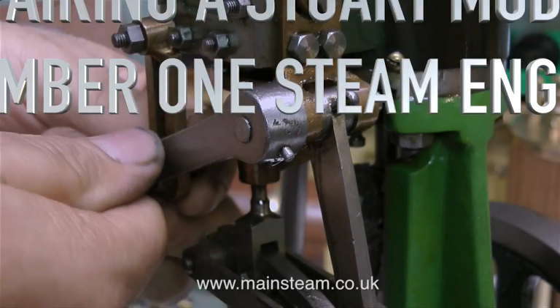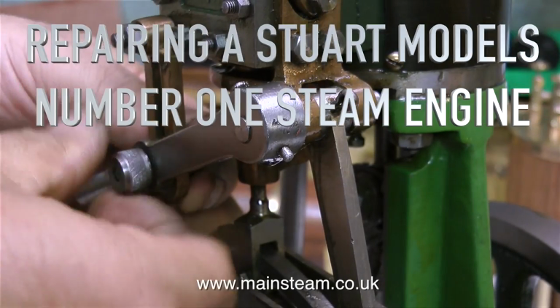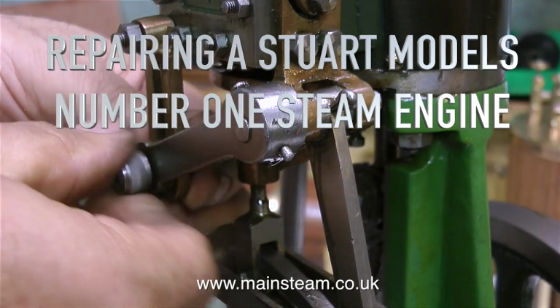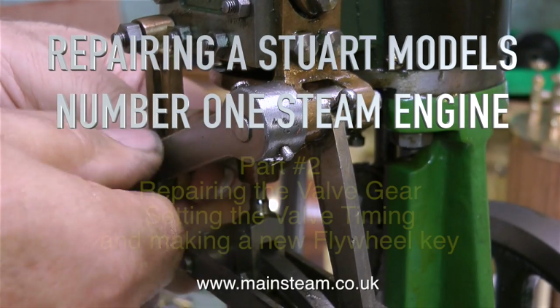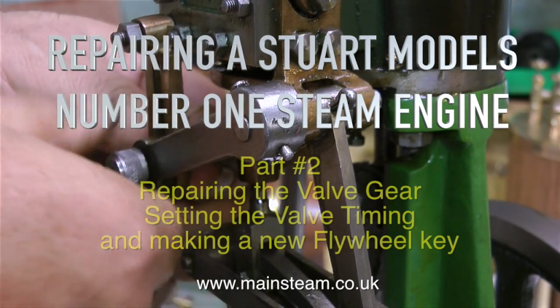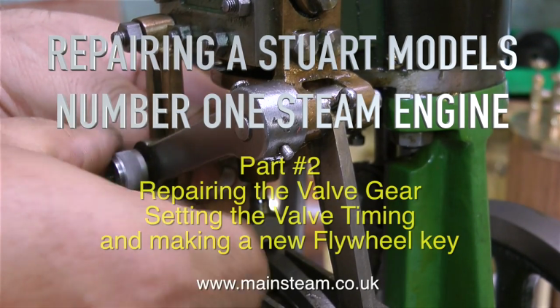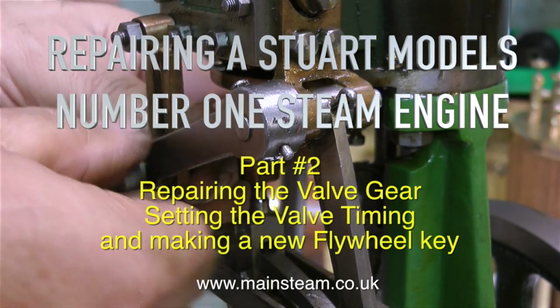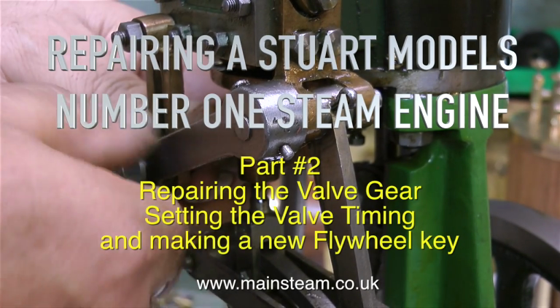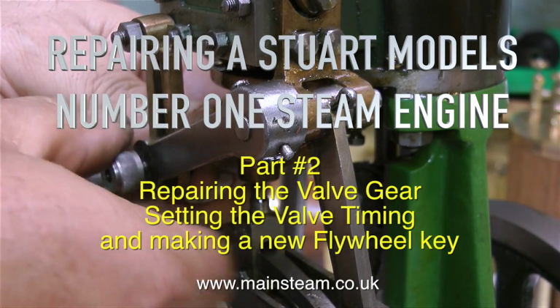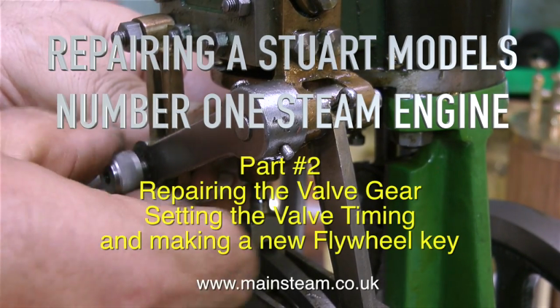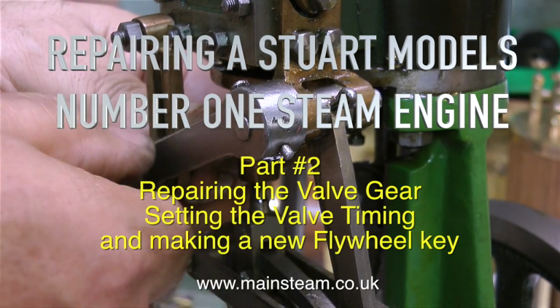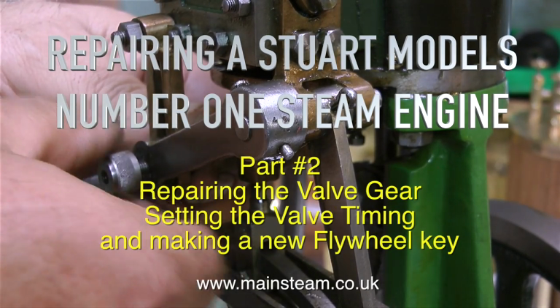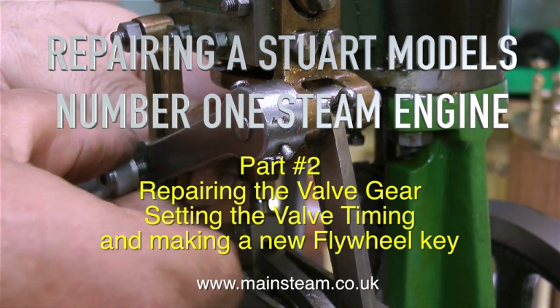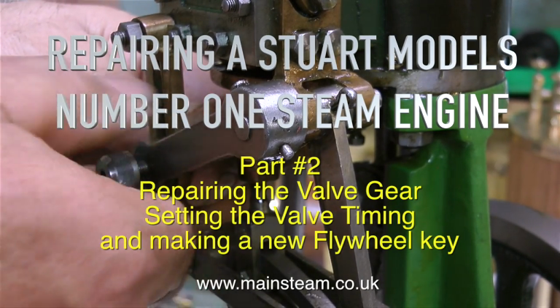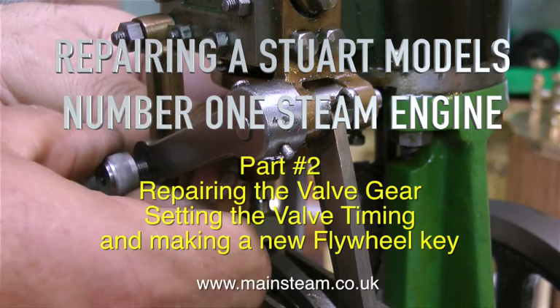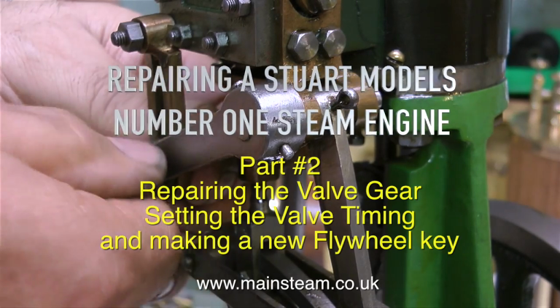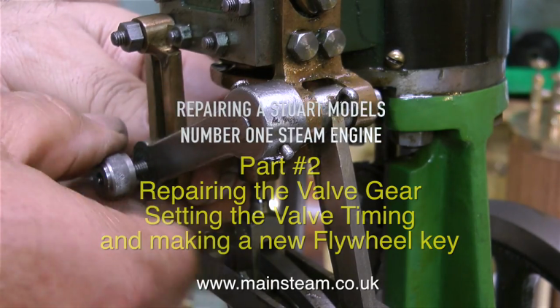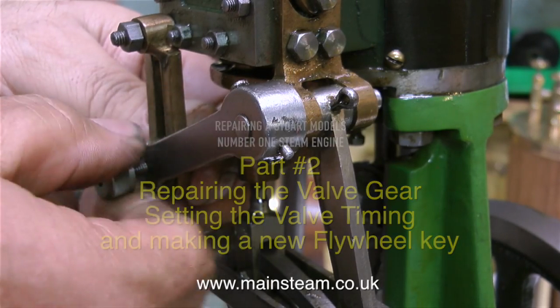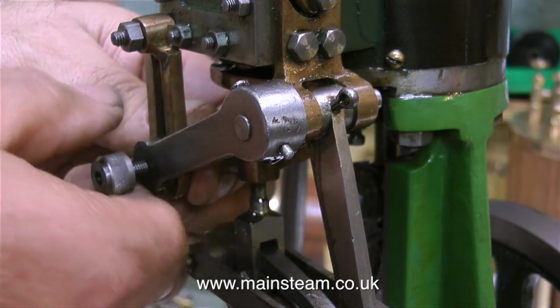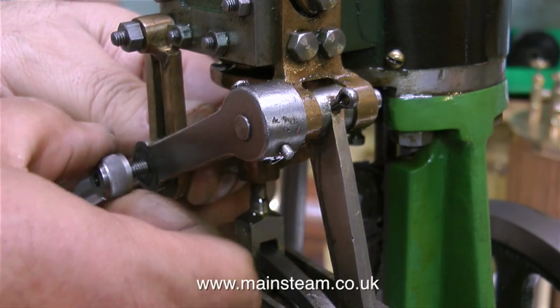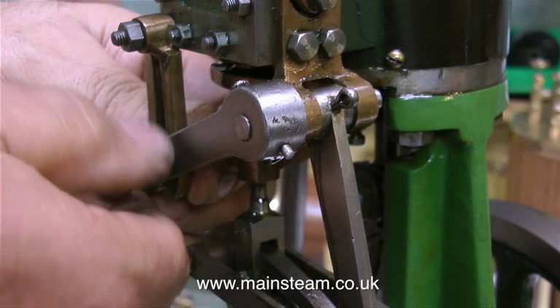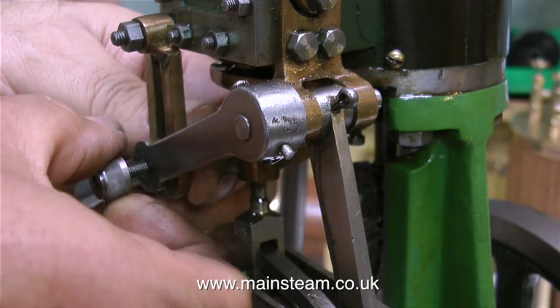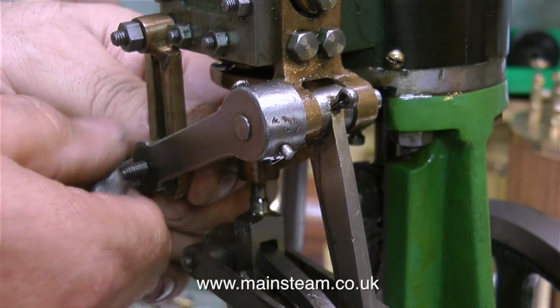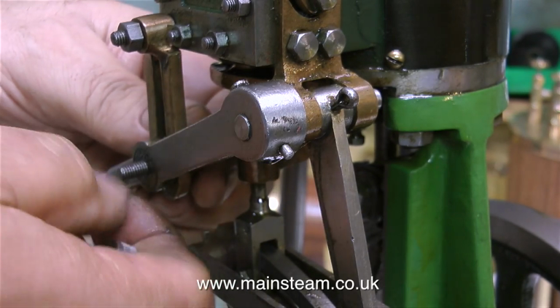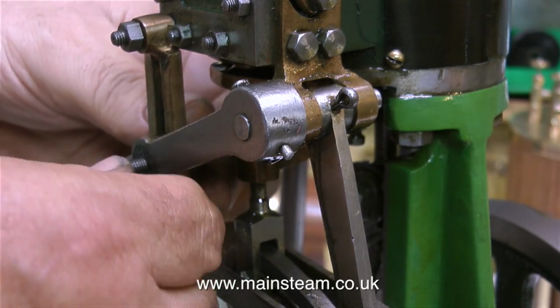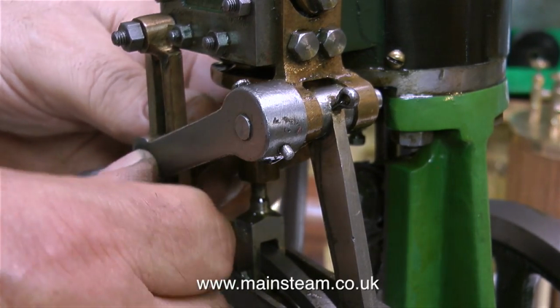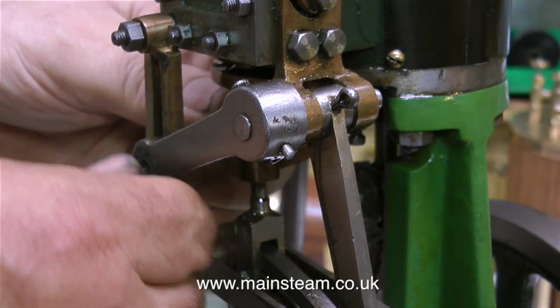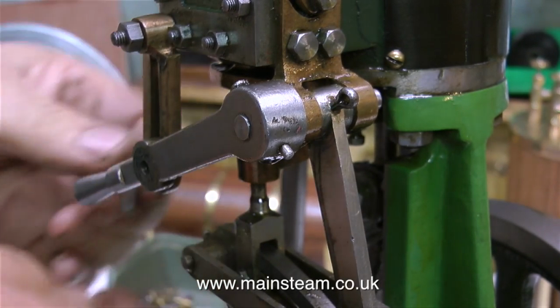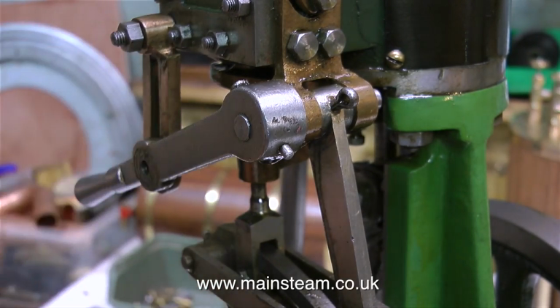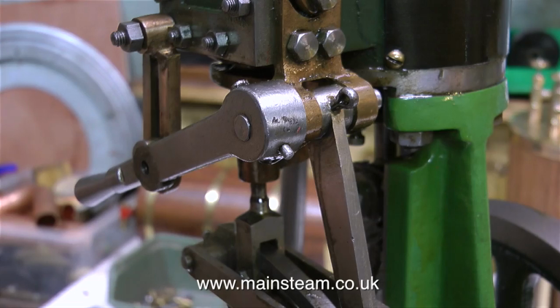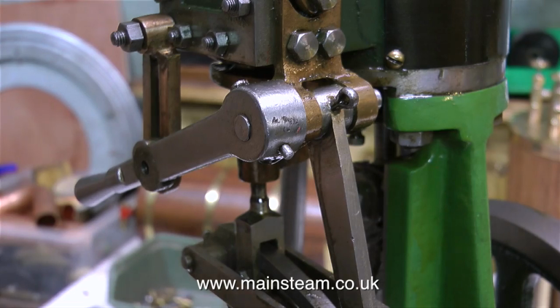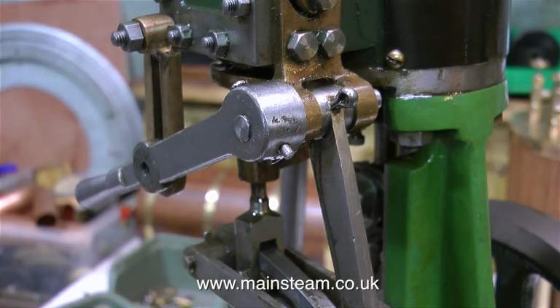This short series is now called repairing a Stuart Models number one steam engine. This is part two, repairing the valve gear, setting the valve timing, and making a new key for the flywheel.